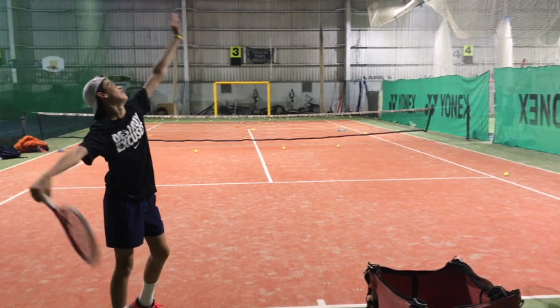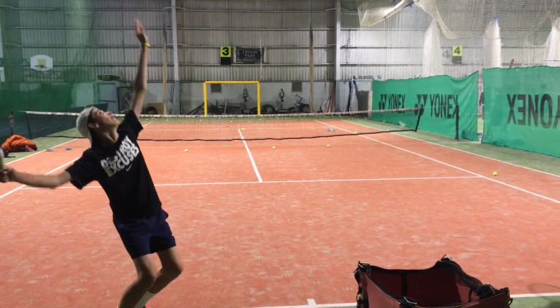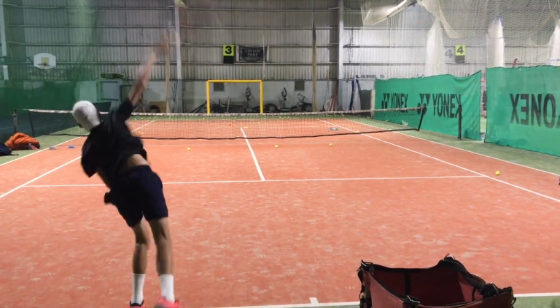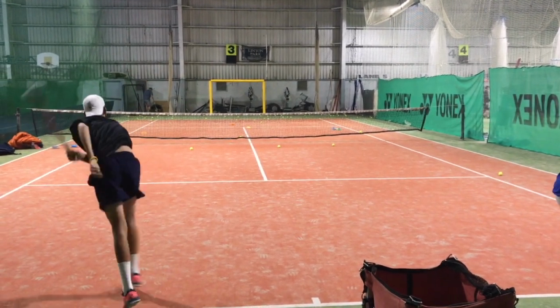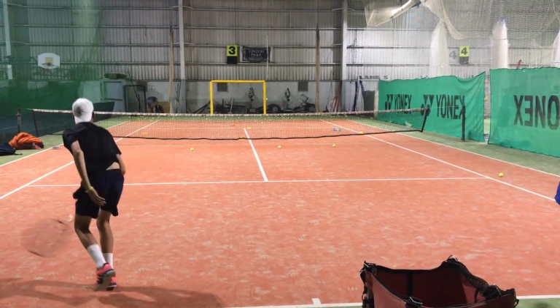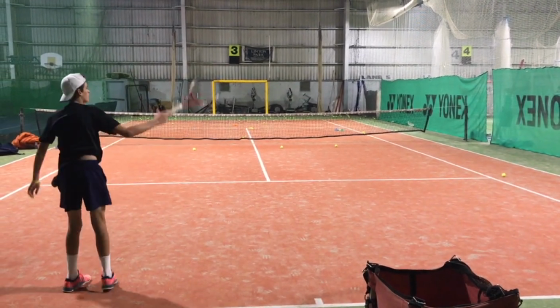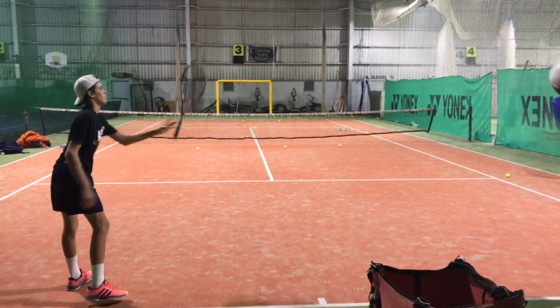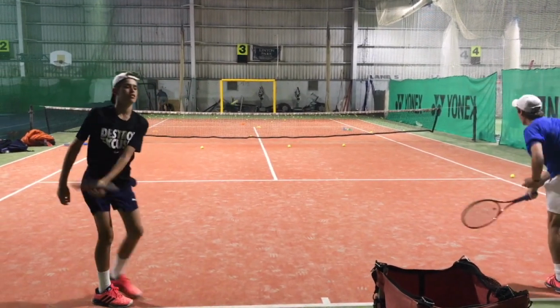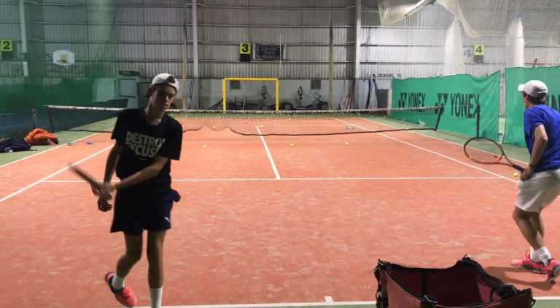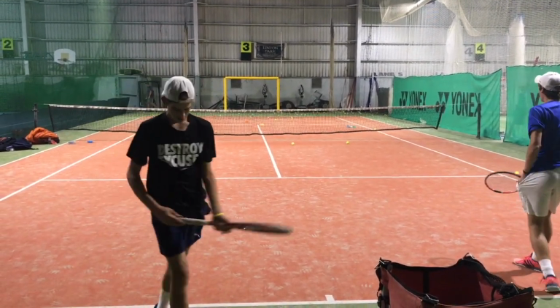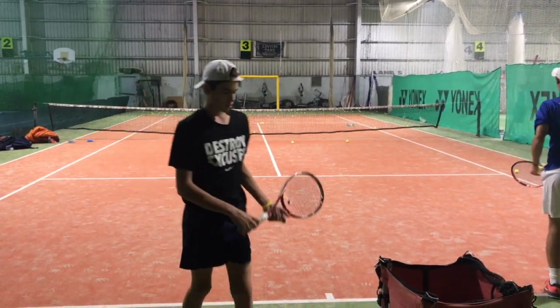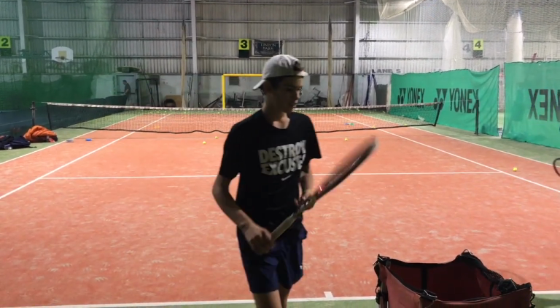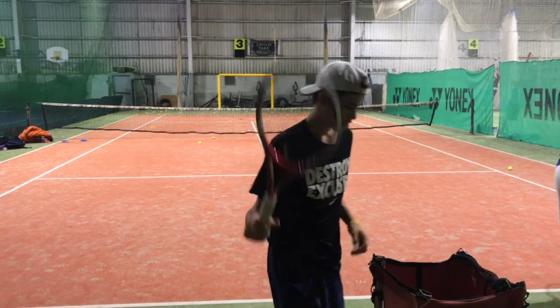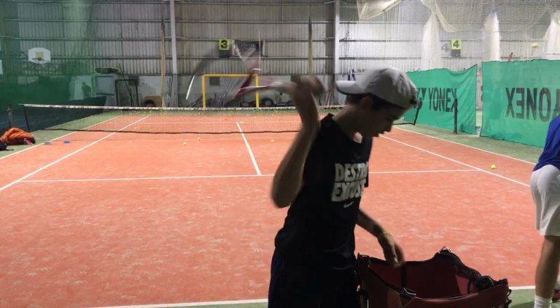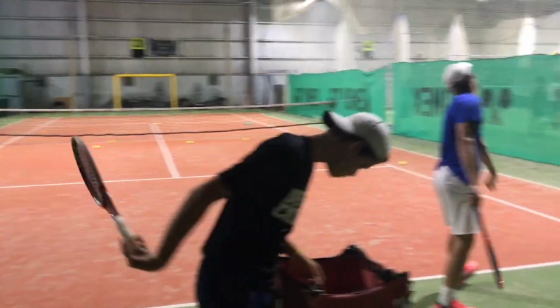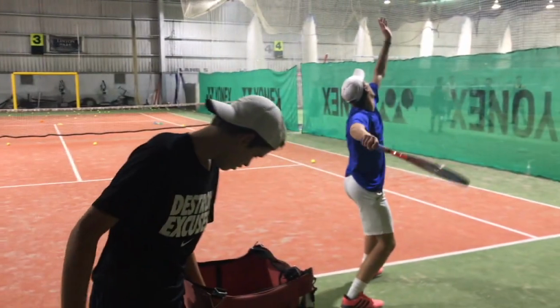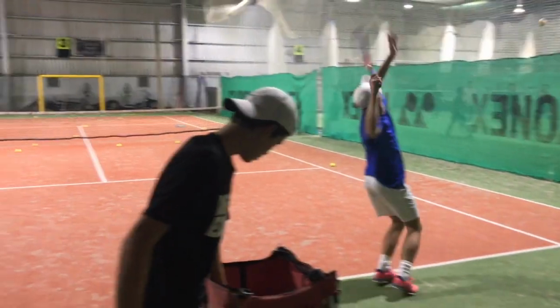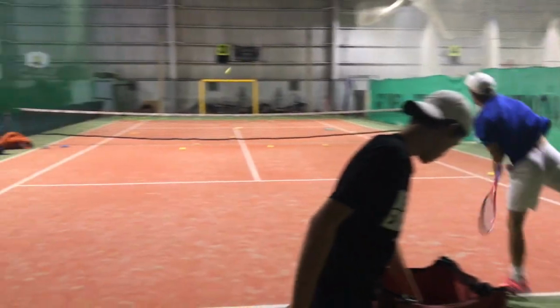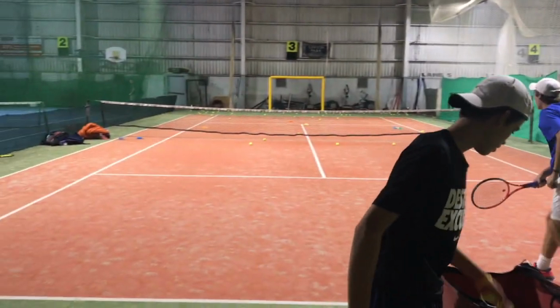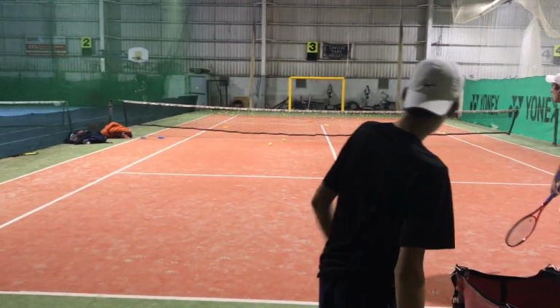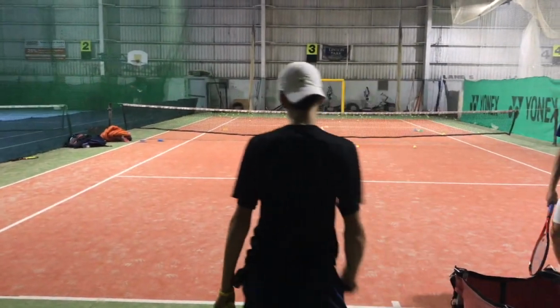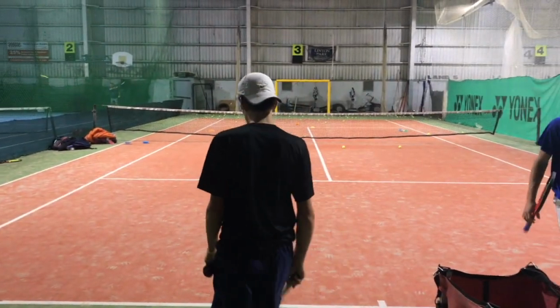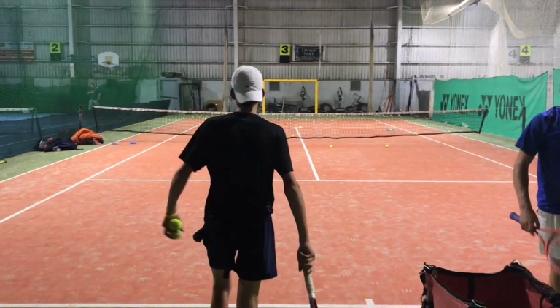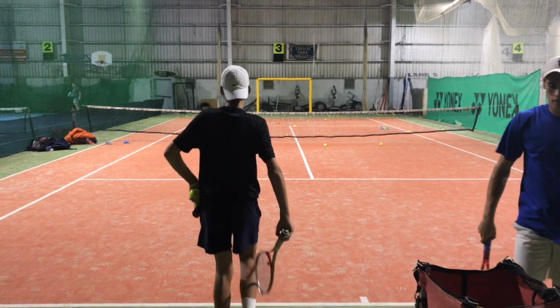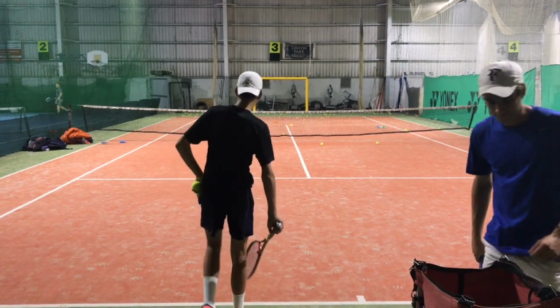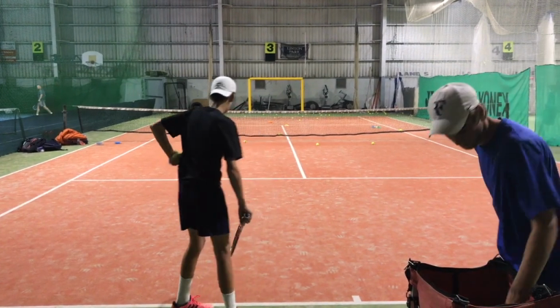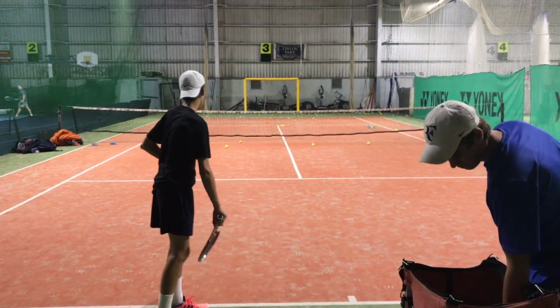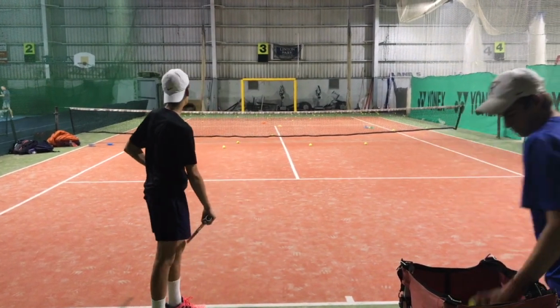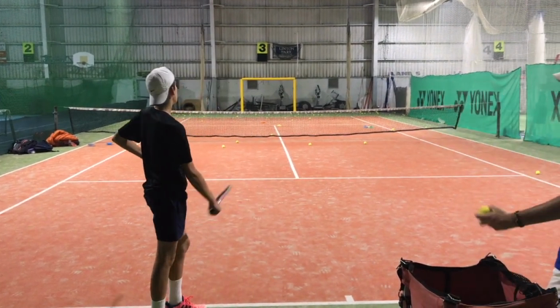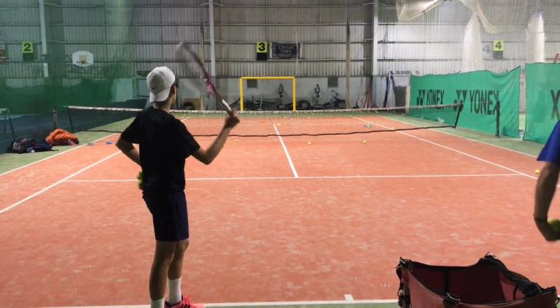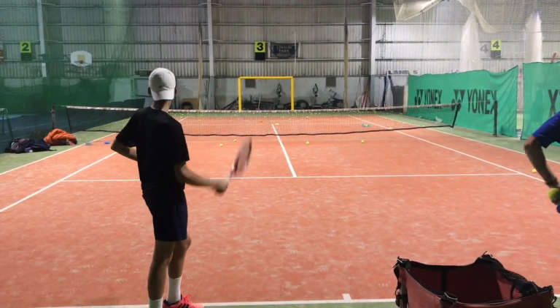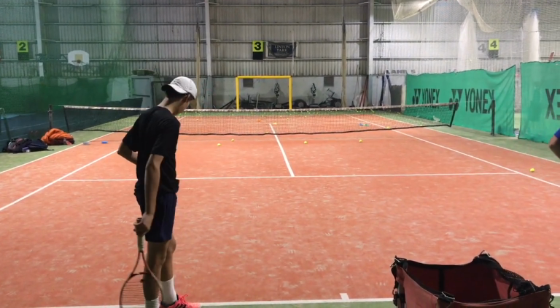If it goes too straight — maybe like that one — it will go sort of into their forehand and it won't work. So you need to work it away from them. And that's how you'll really increase these angles for your serve and really get some cheap points.